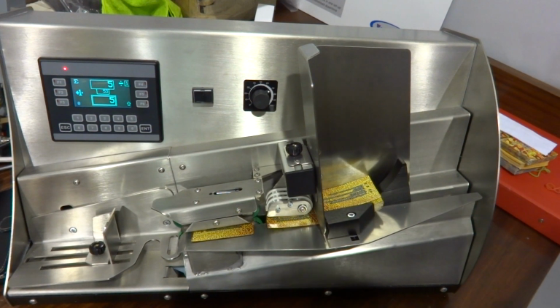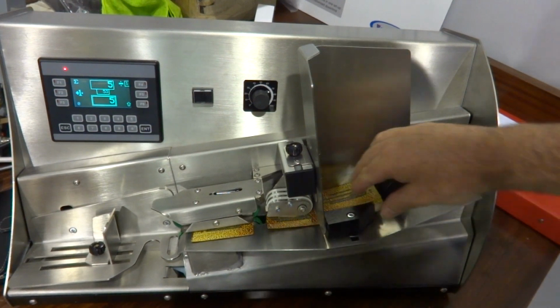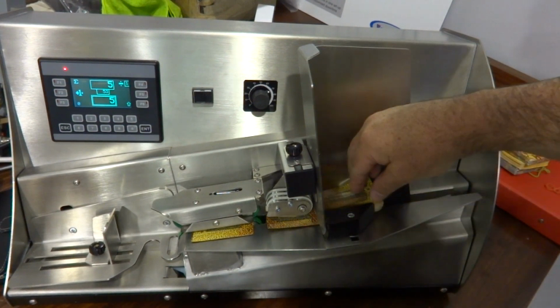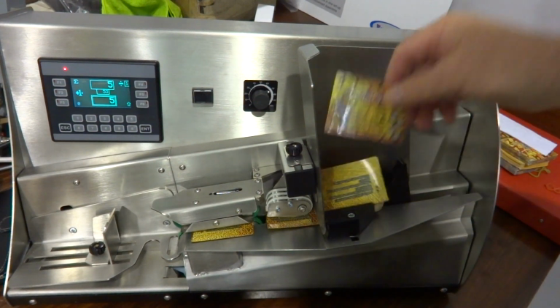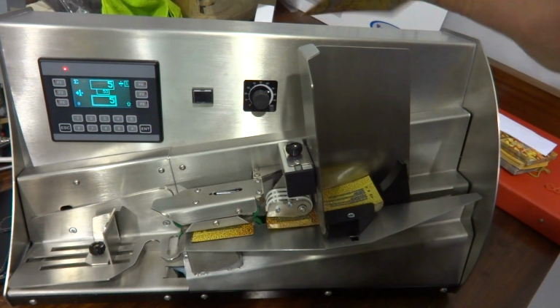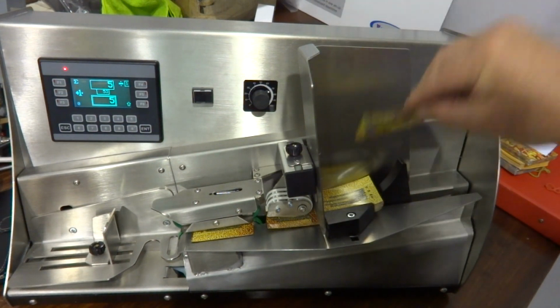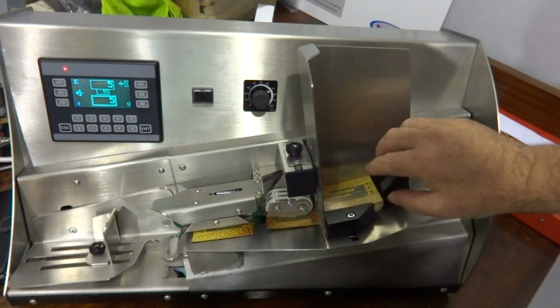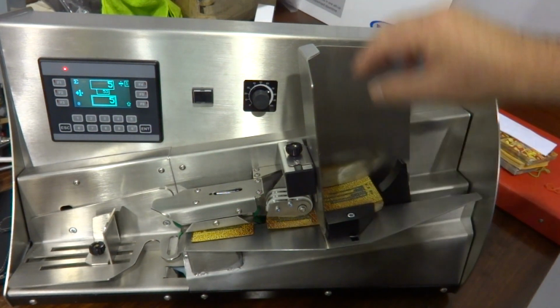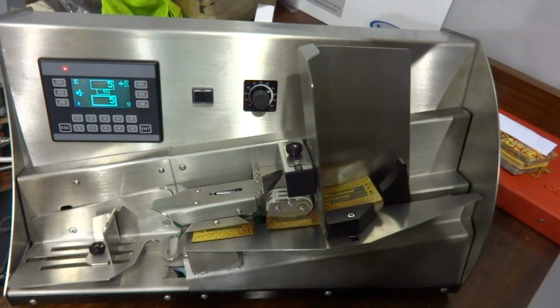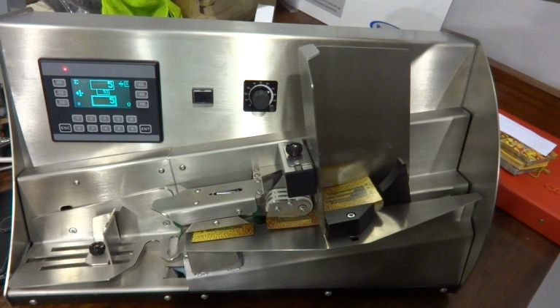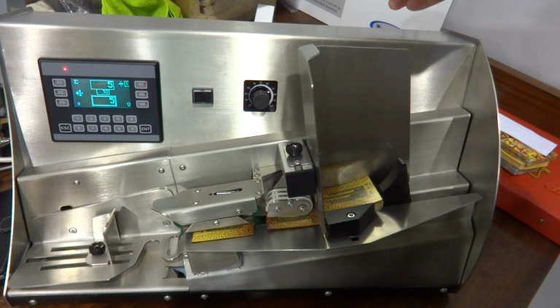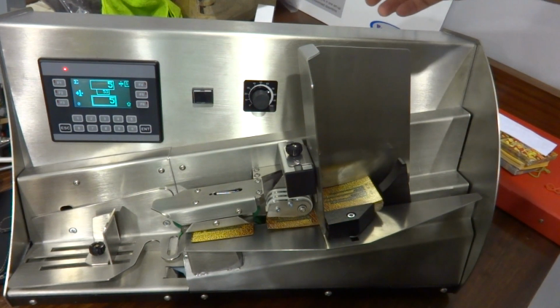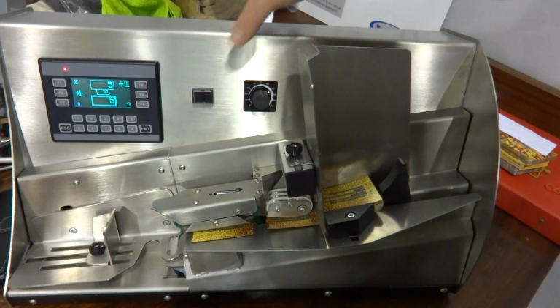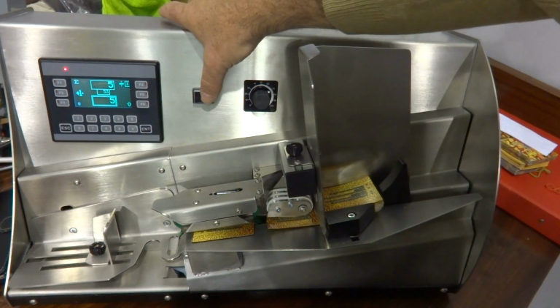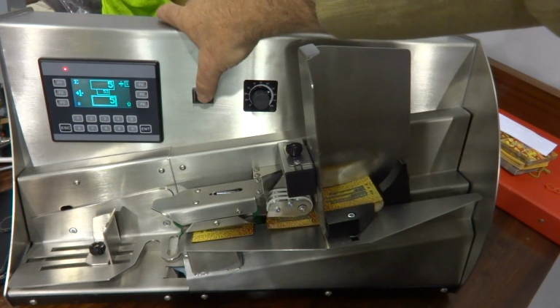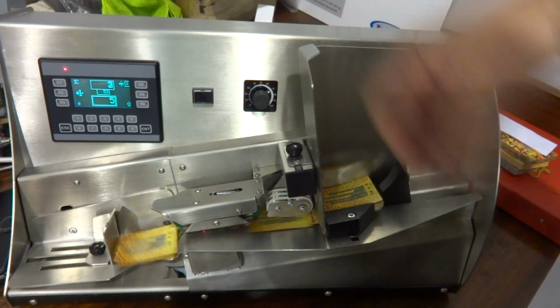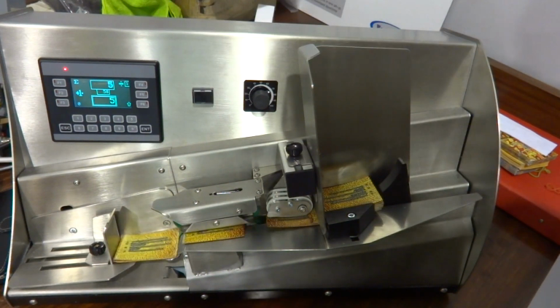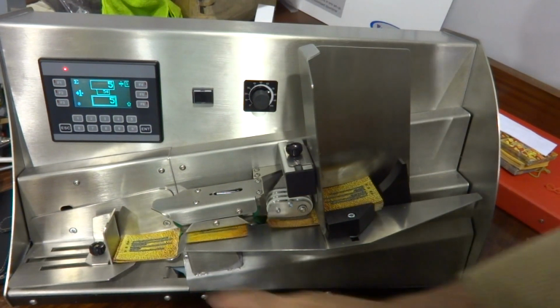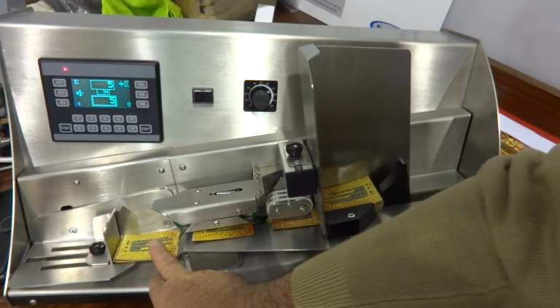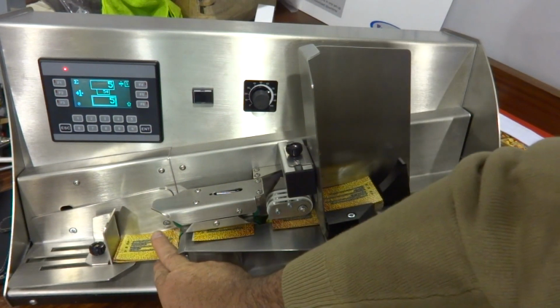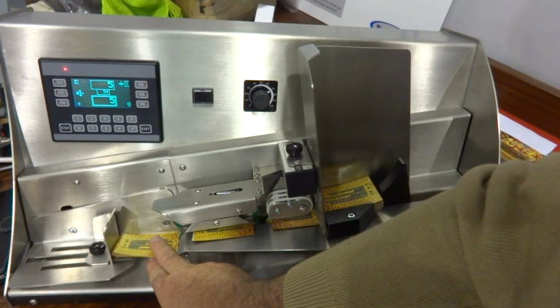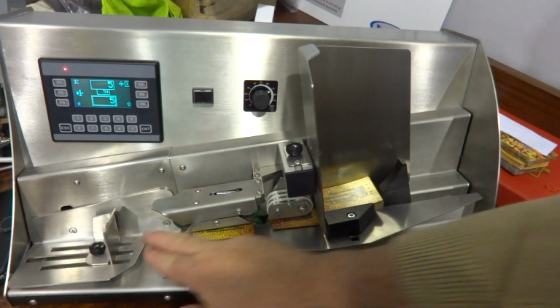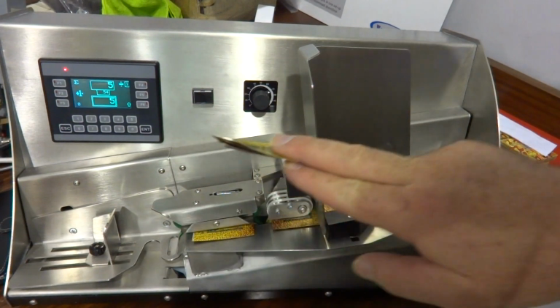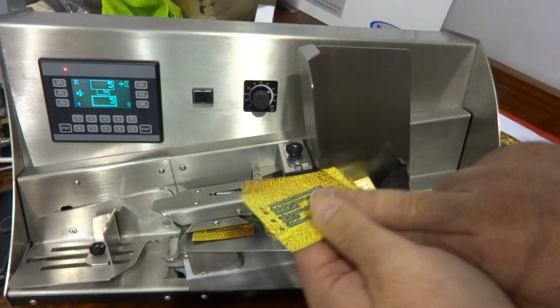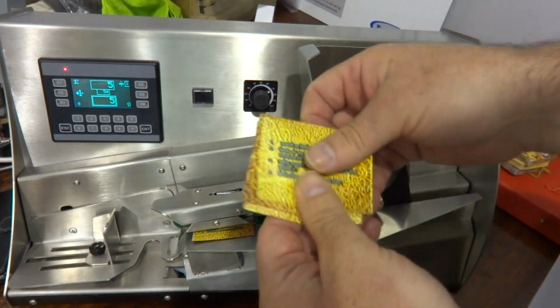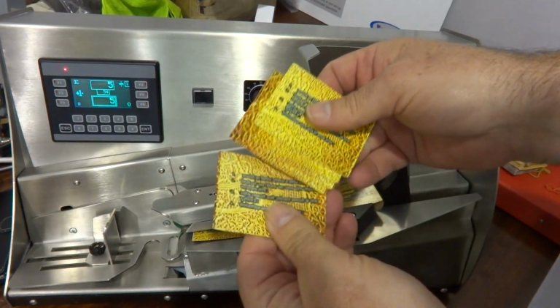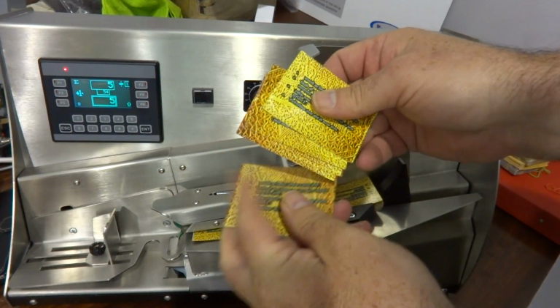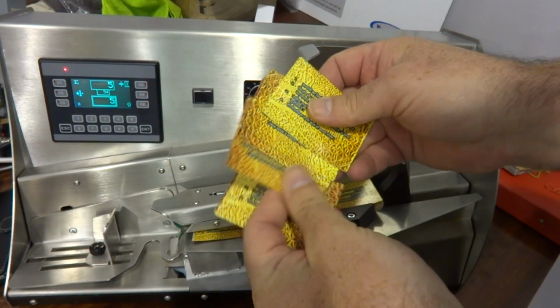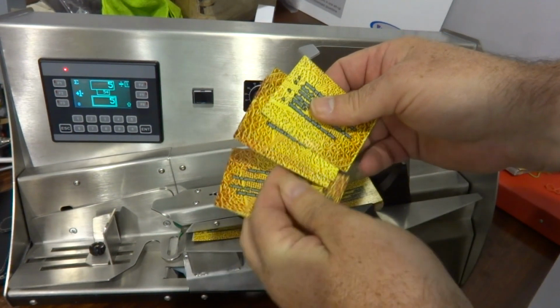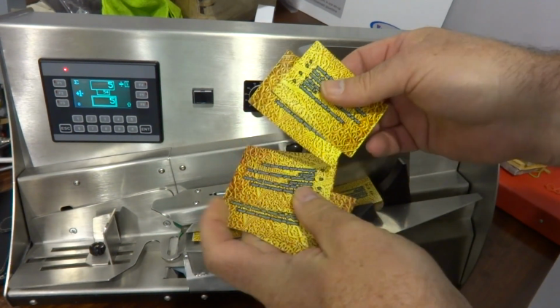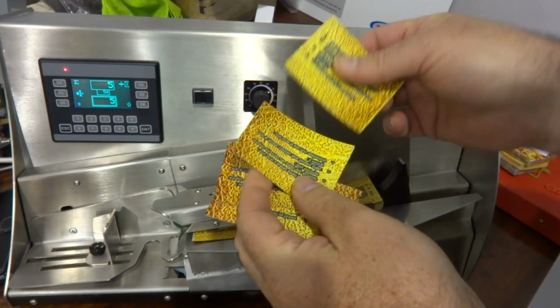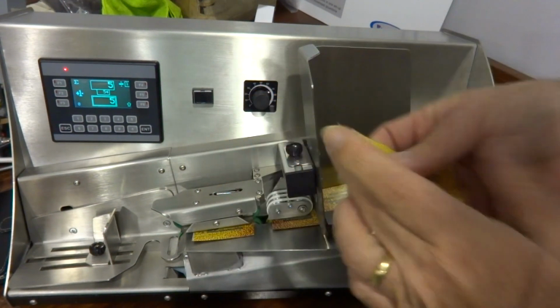Counting the small scratch cards on the Mini TCF. Got a batch size set of 5, press go, and it feeds 5 into the delivery. 1, 2, 3, 4, 5.